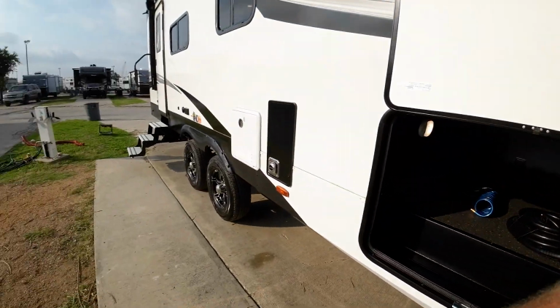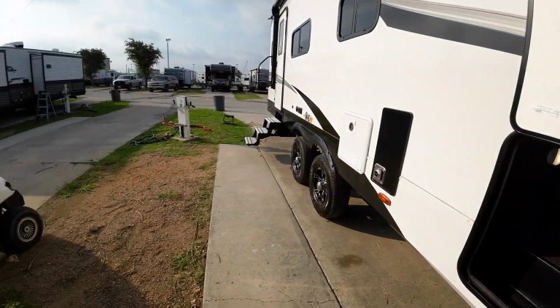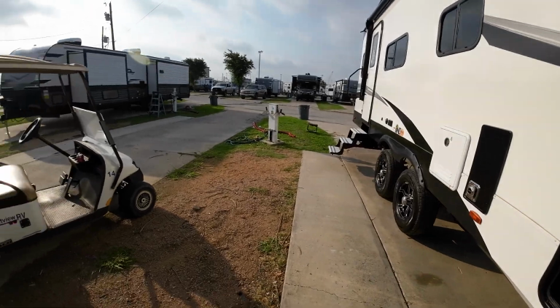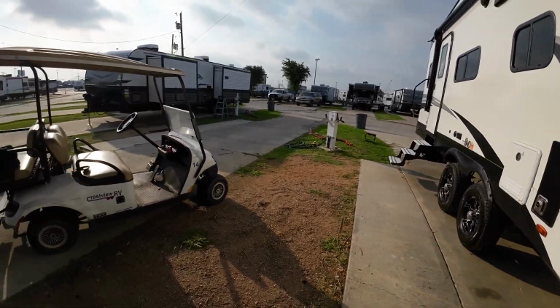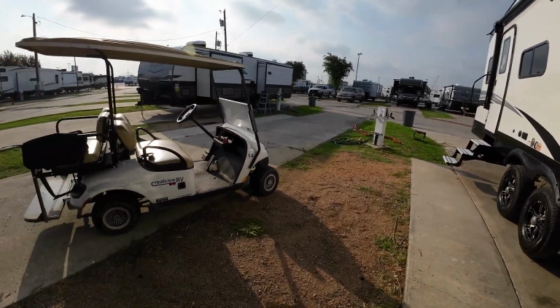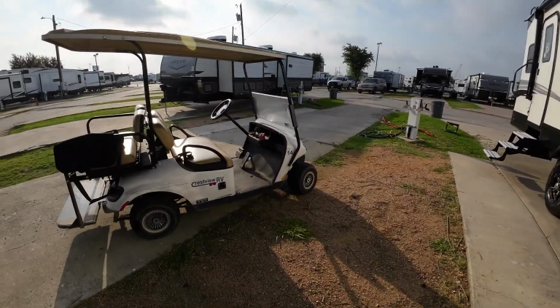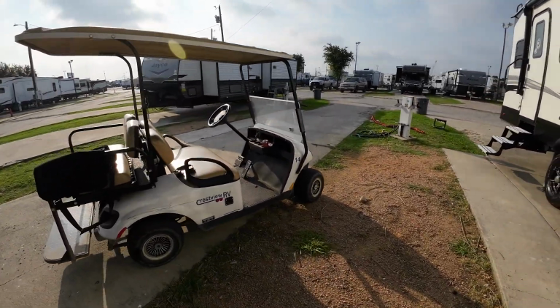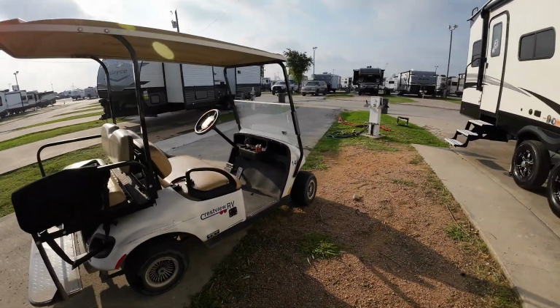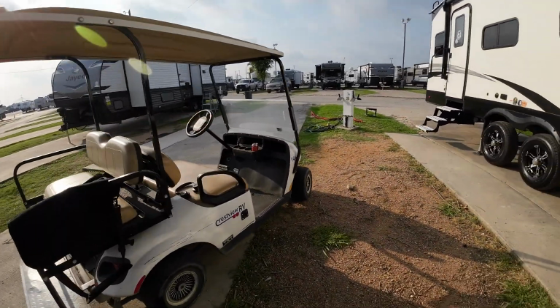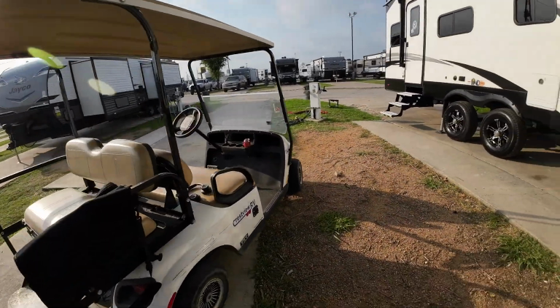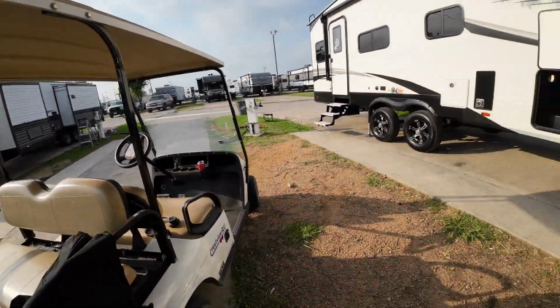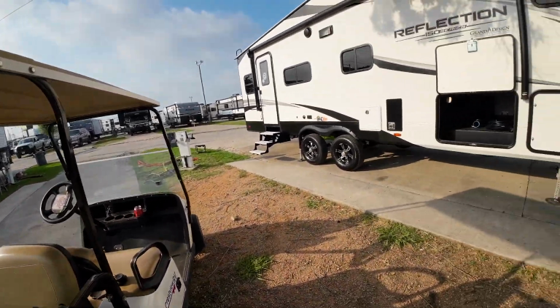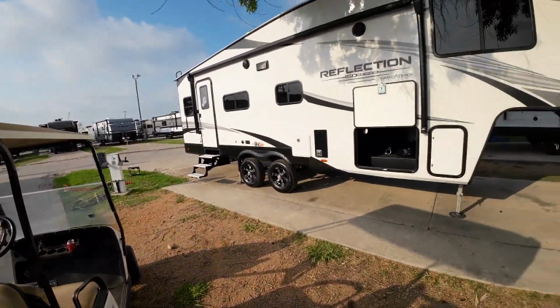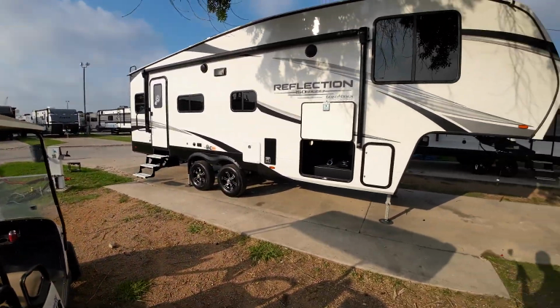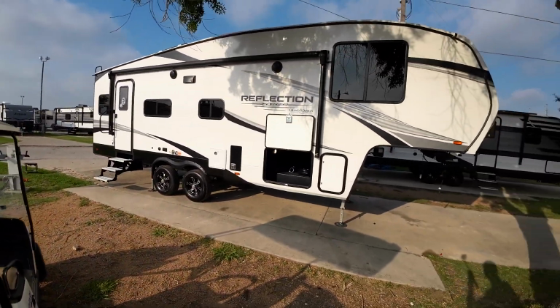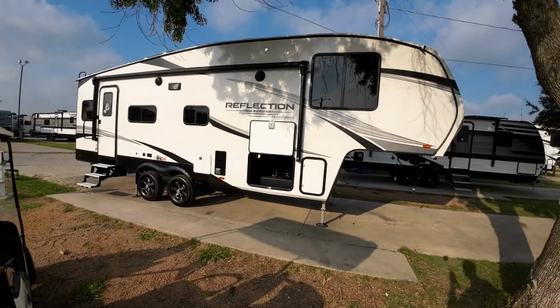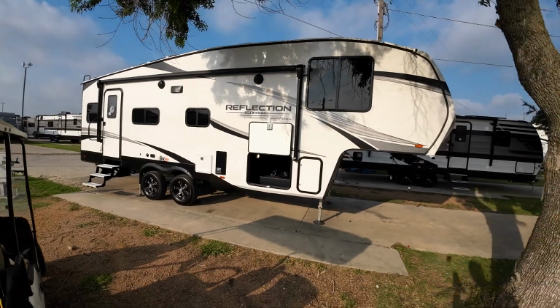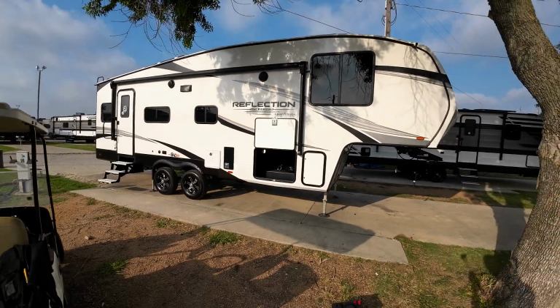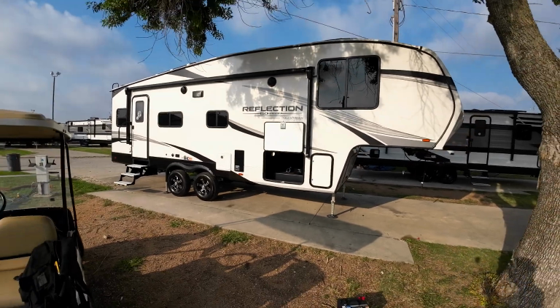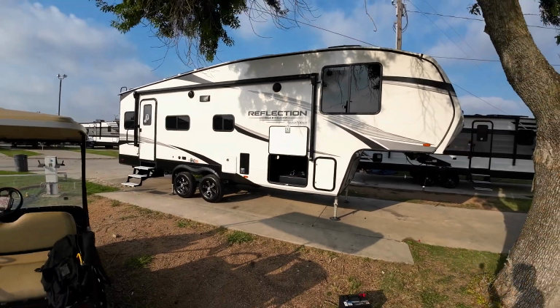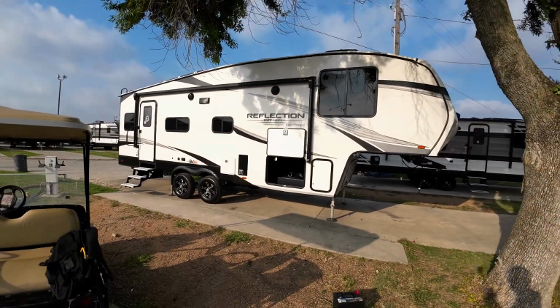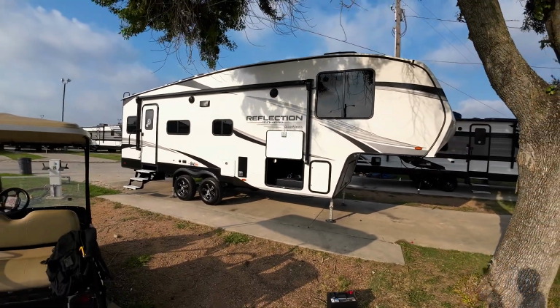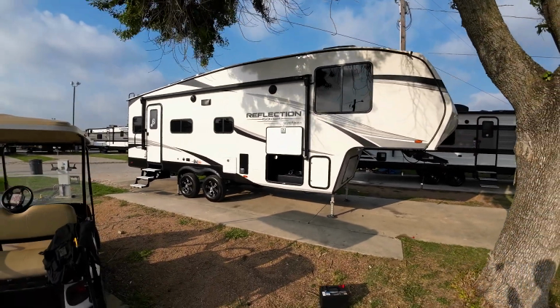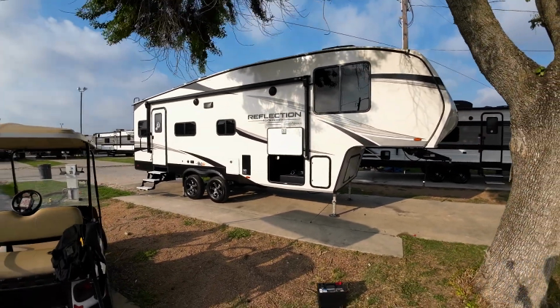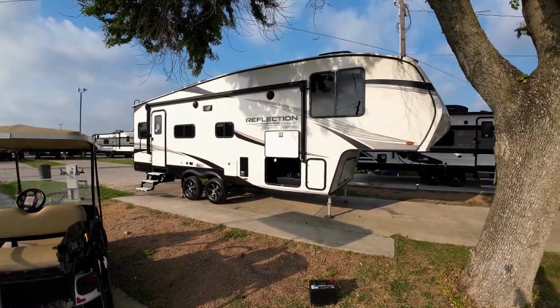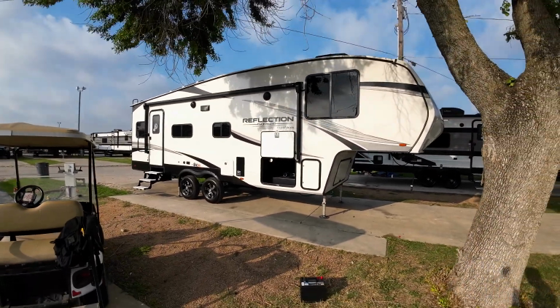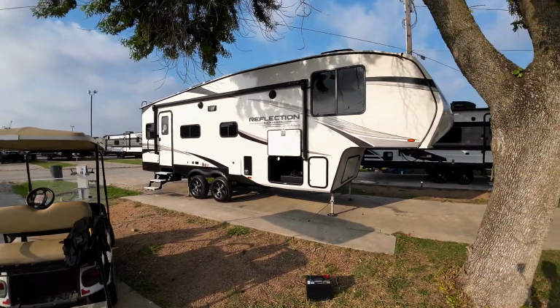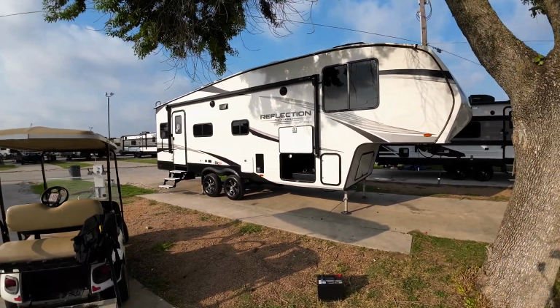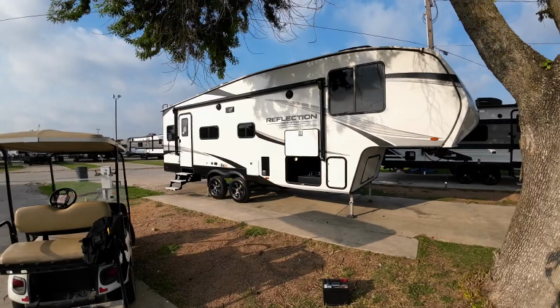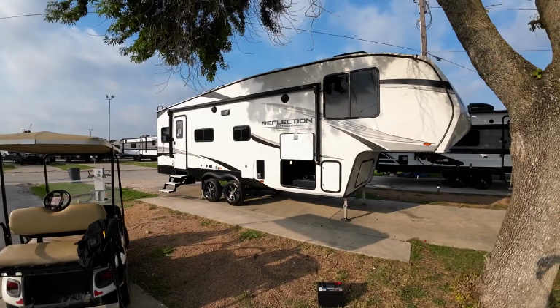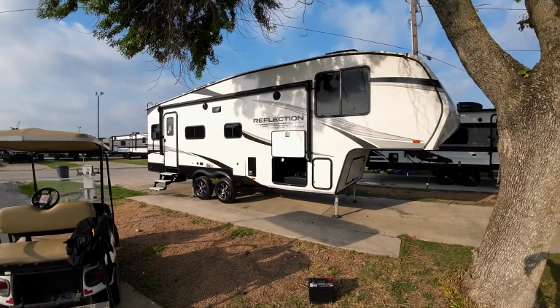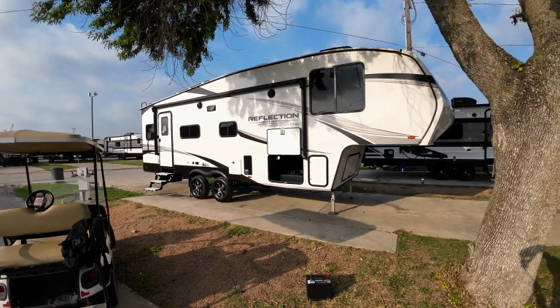My number is 406-696-4750. Too Tall Paul, Crestview RV, Buda, Texas. Let's go camping!